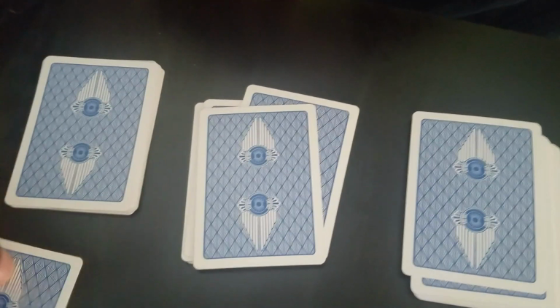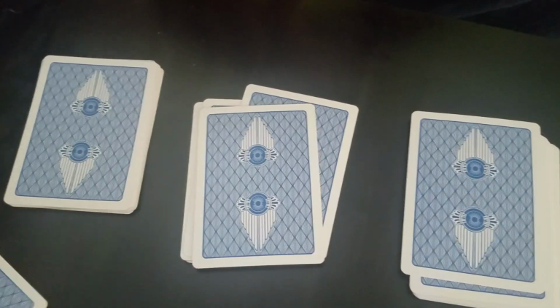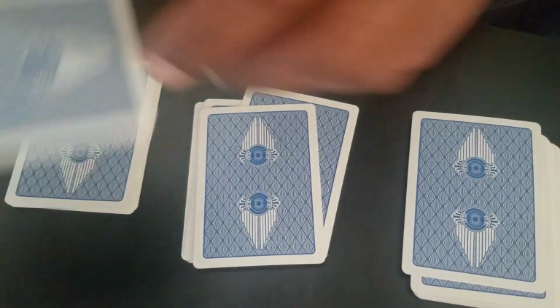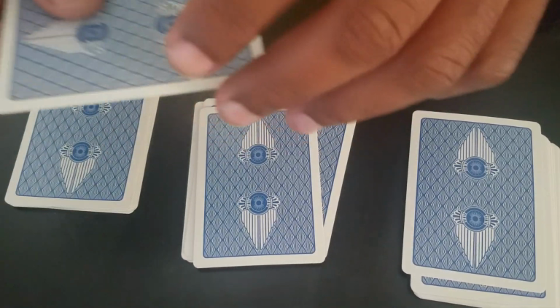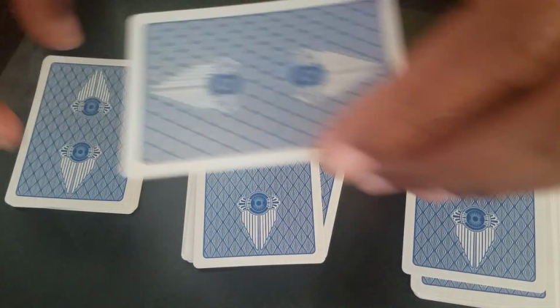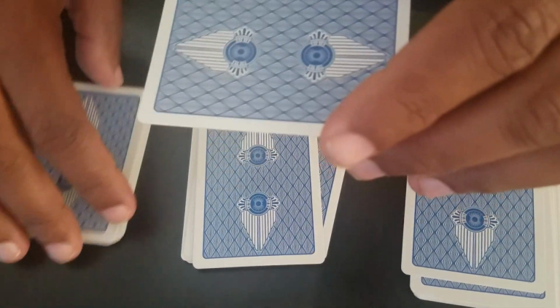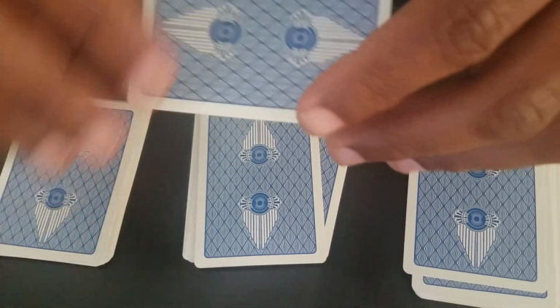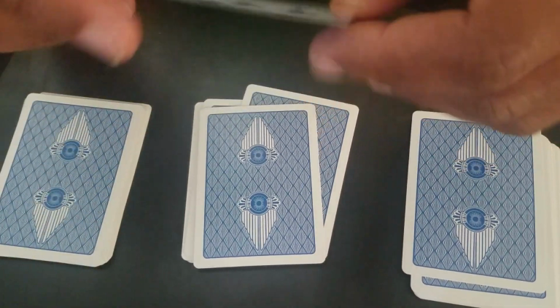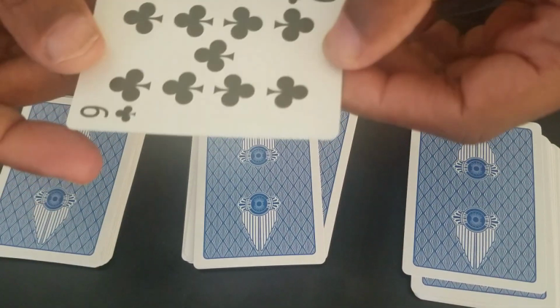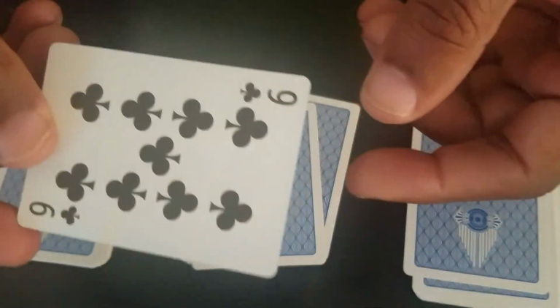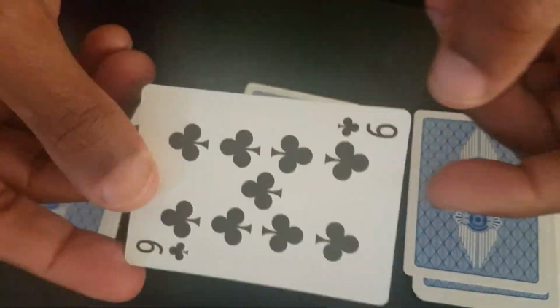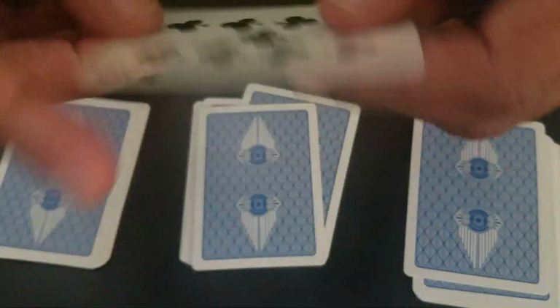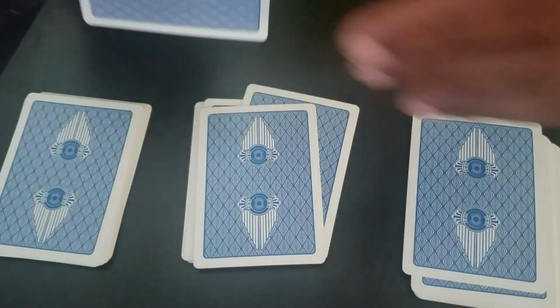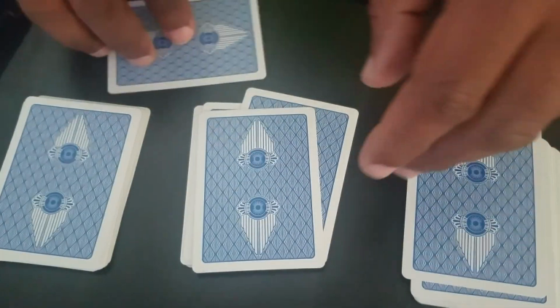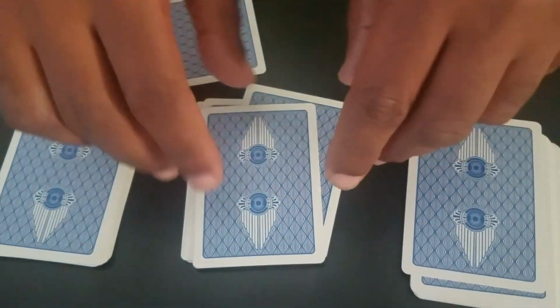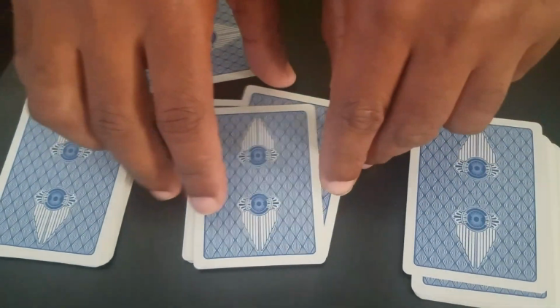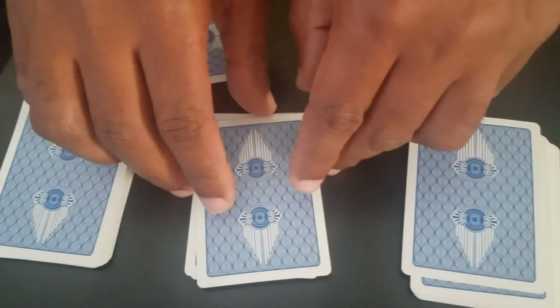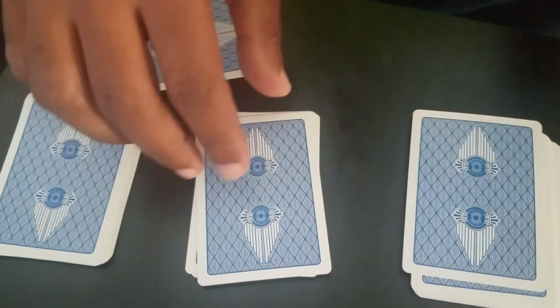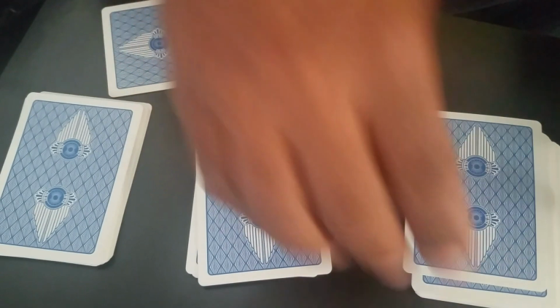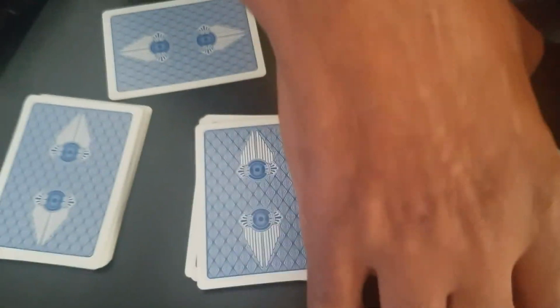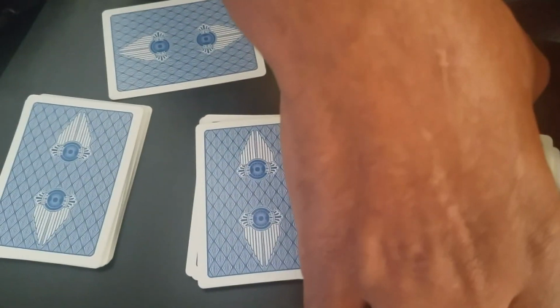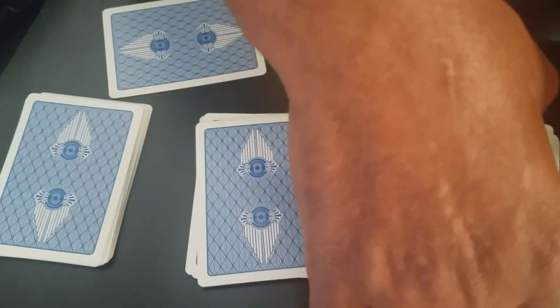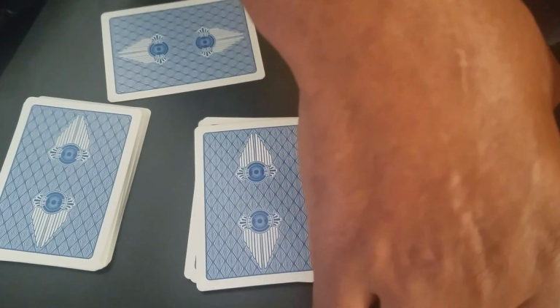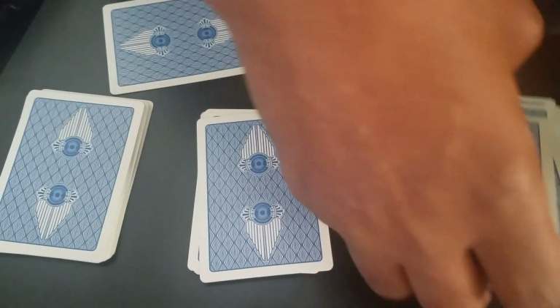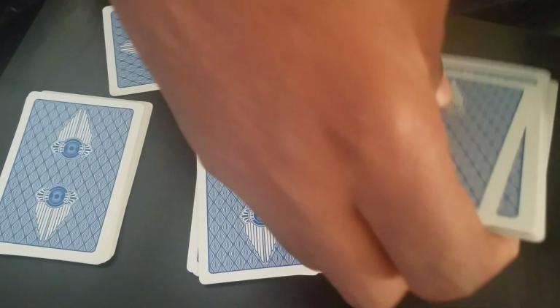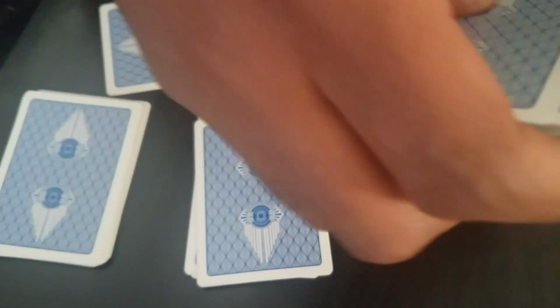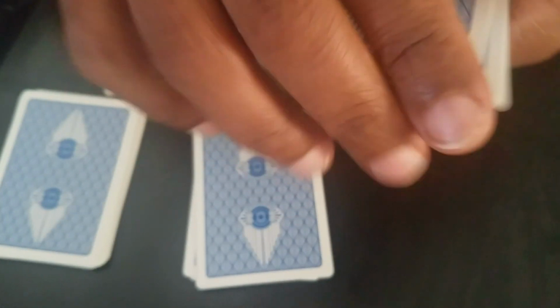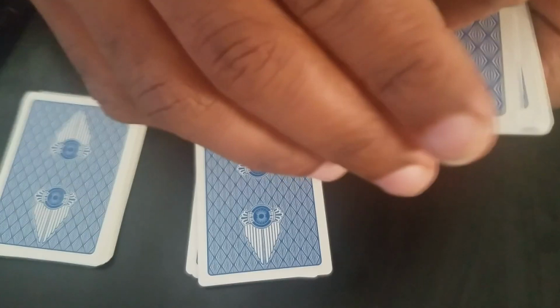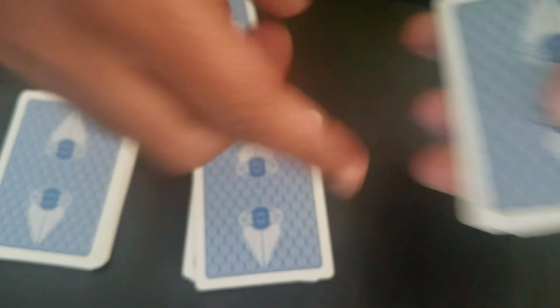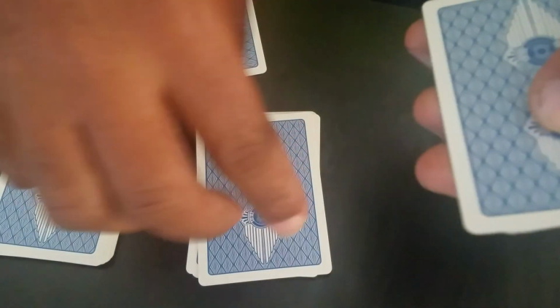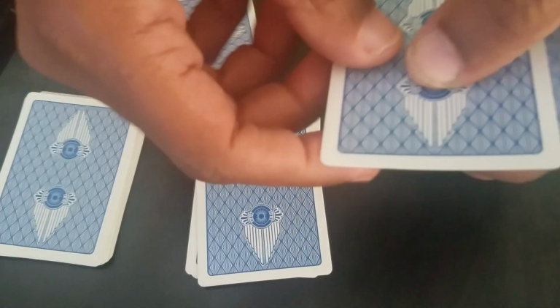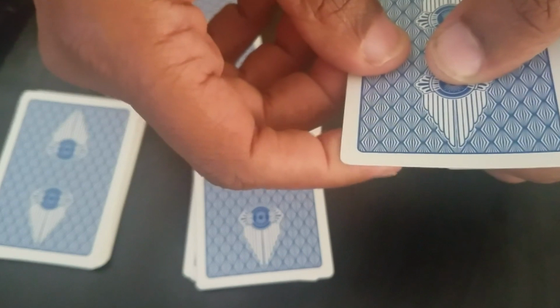They're going to take a look at it. I'm going to turn my back so I don't see, and I need them to do this very quietly. They see the value — don't pay attention to the suit because that's not important — and they quietly just deal down that value right here.